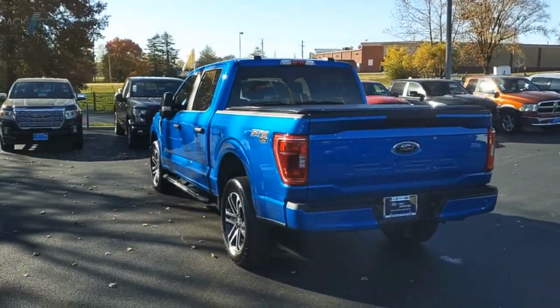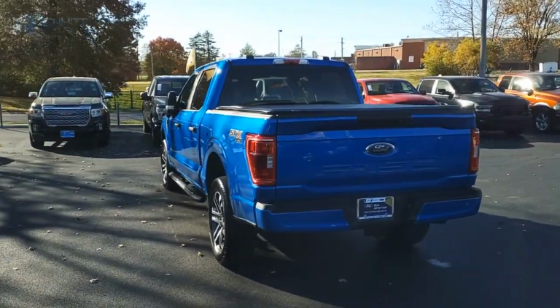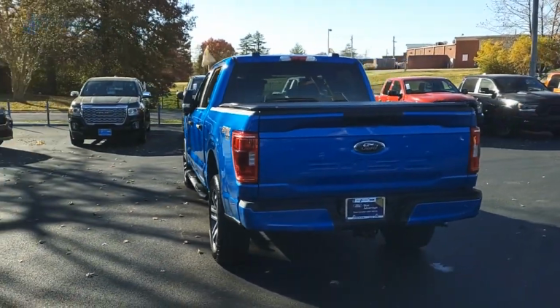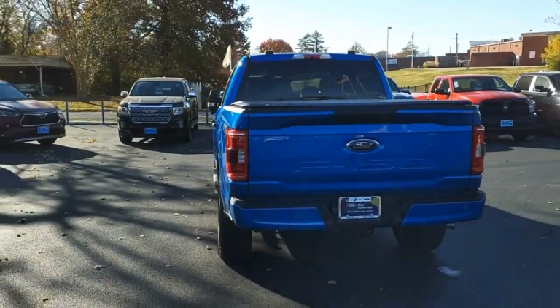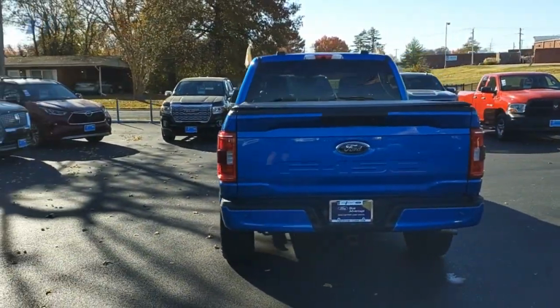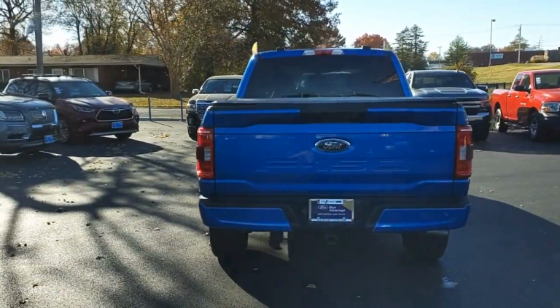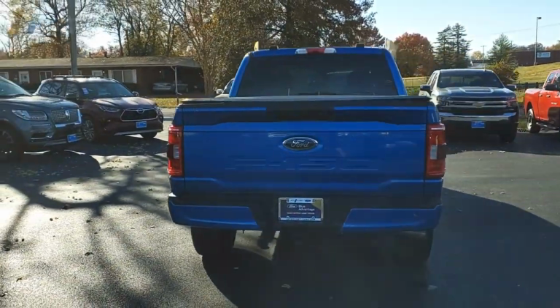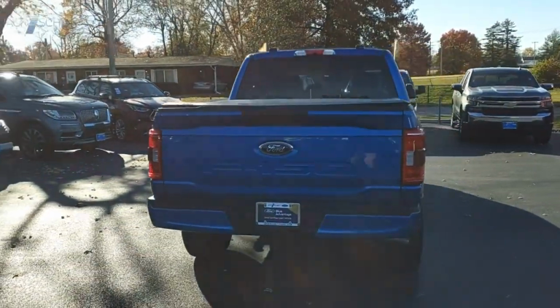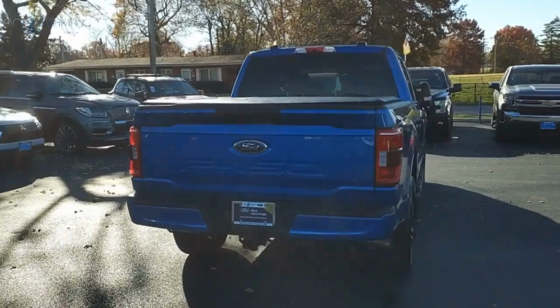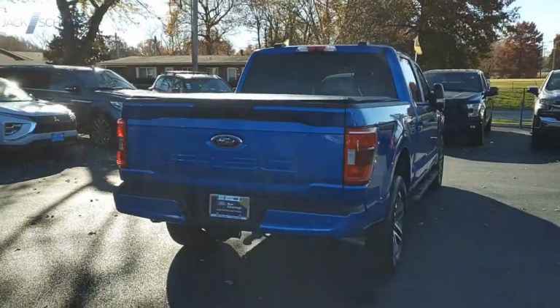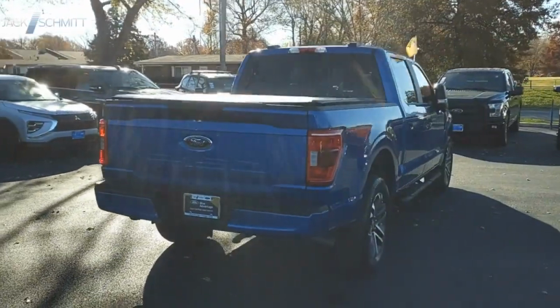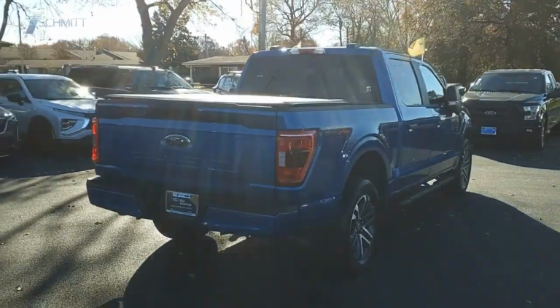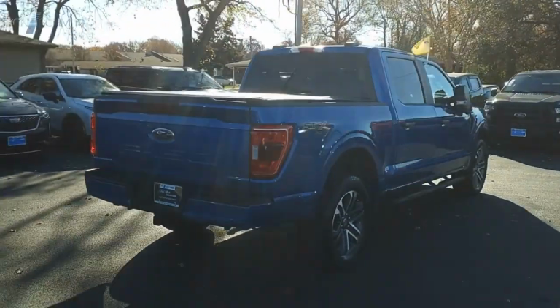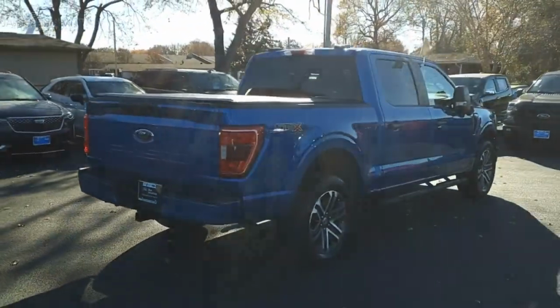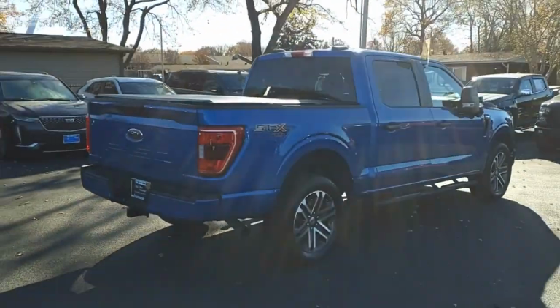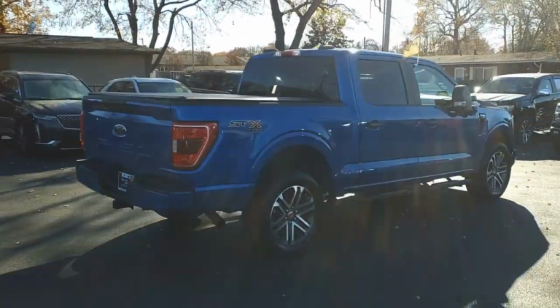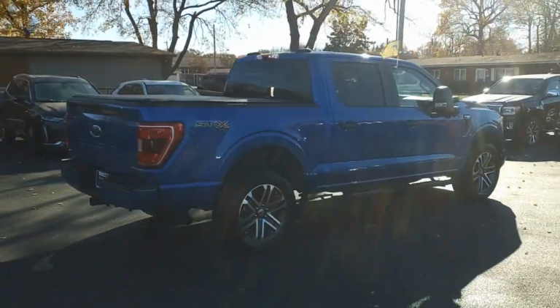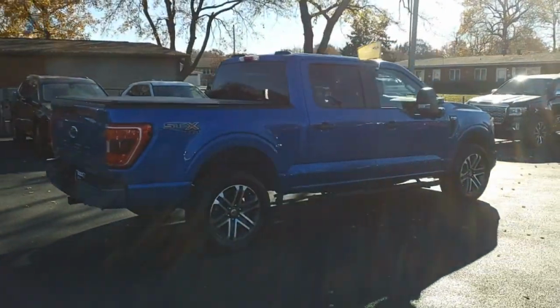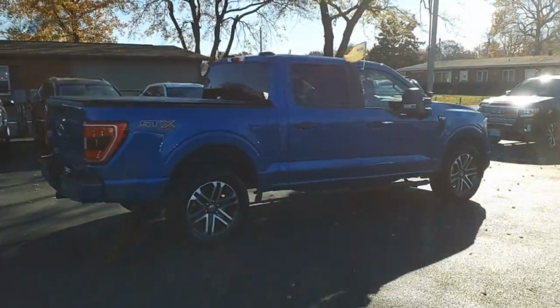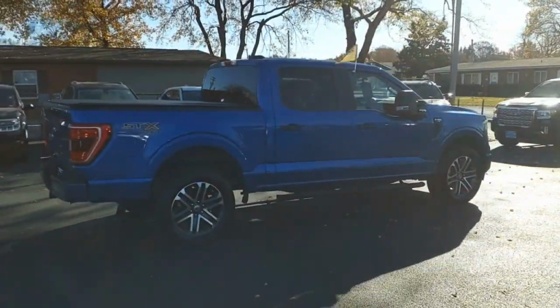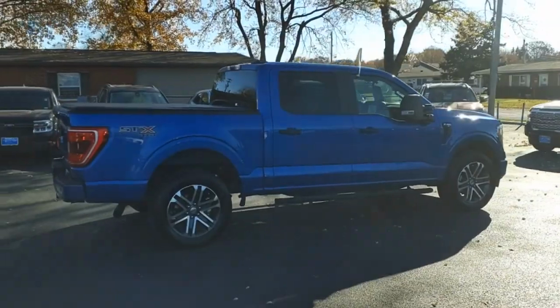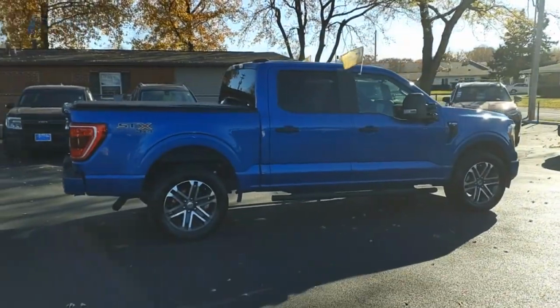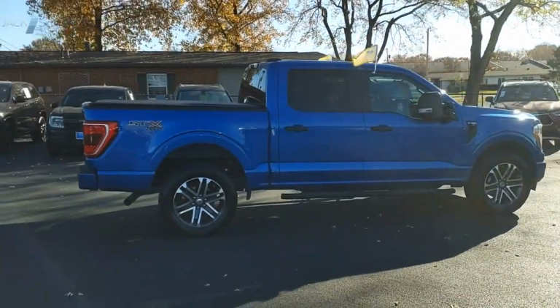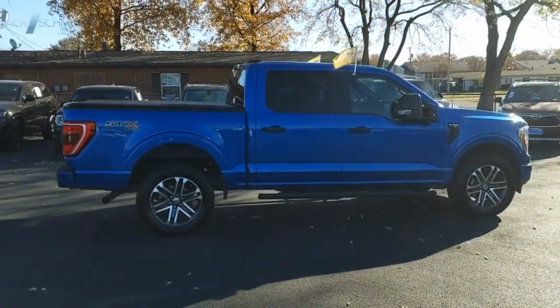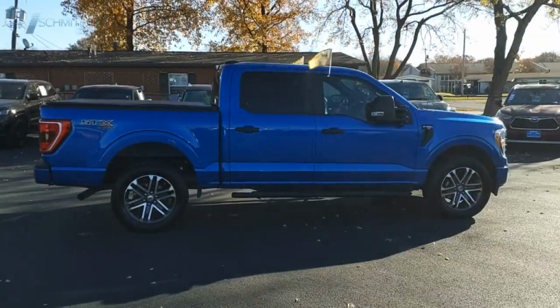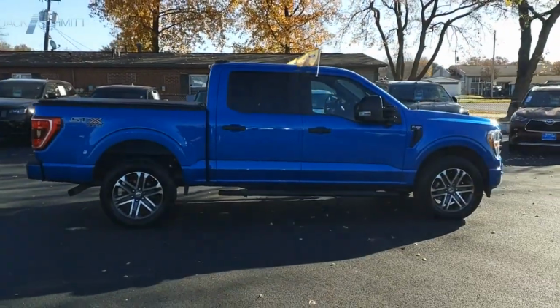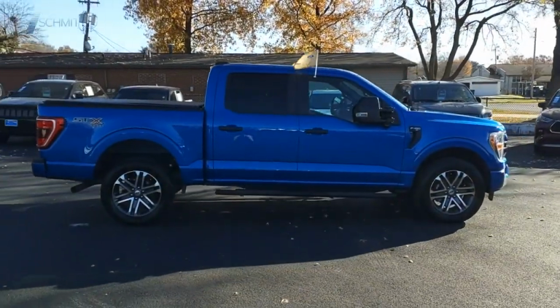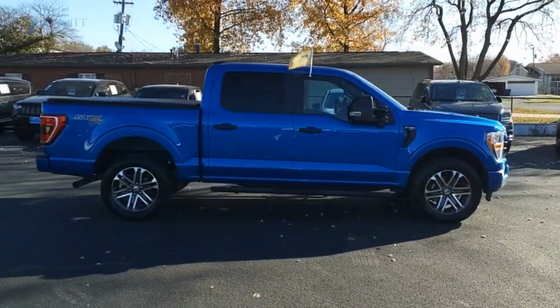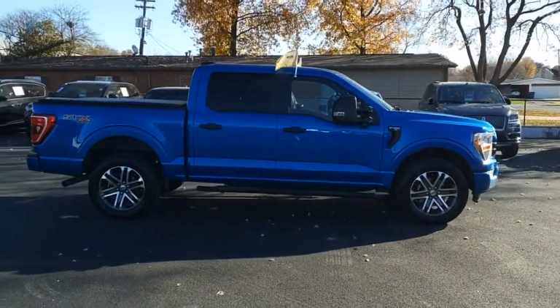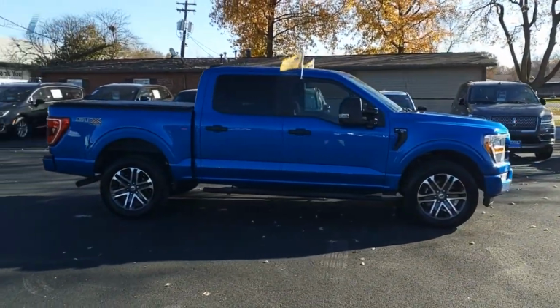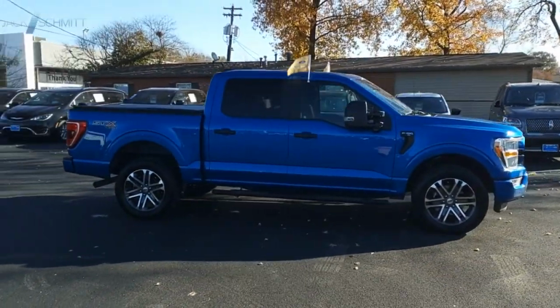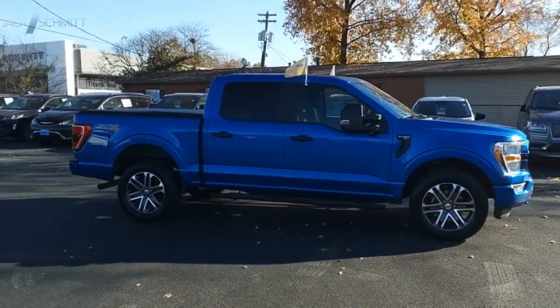A Ford F-150 knows how to handle any situation. It's built to all orders, no whining. If affordable style and reliability are what you're looking for, this vehicle couldn't be more perfect. Drive it today.